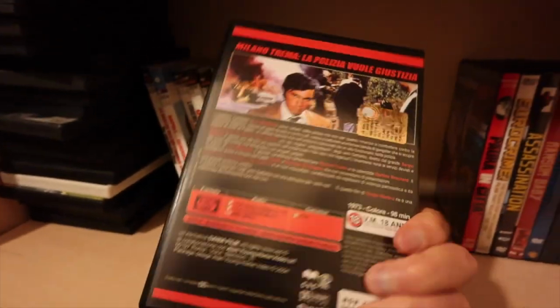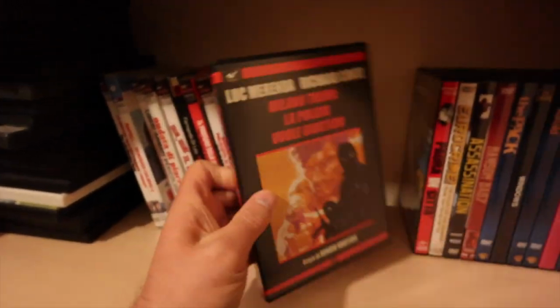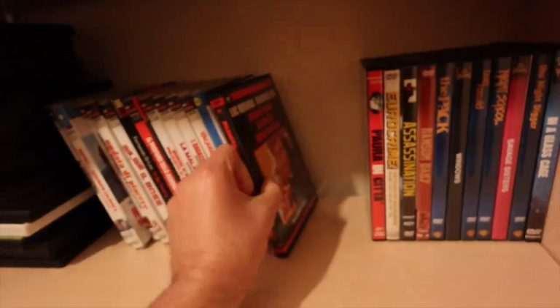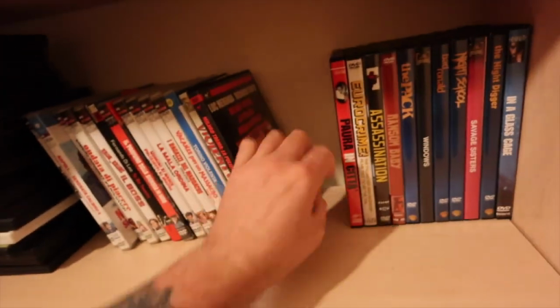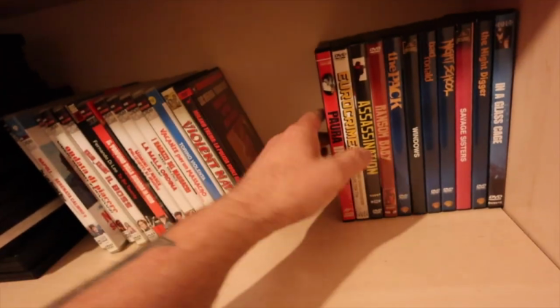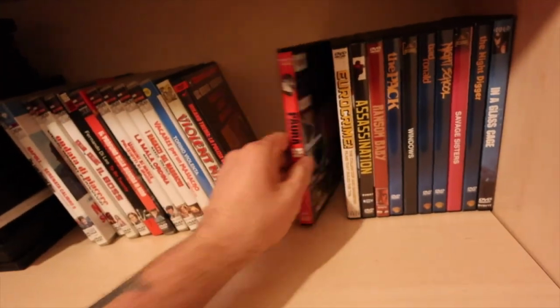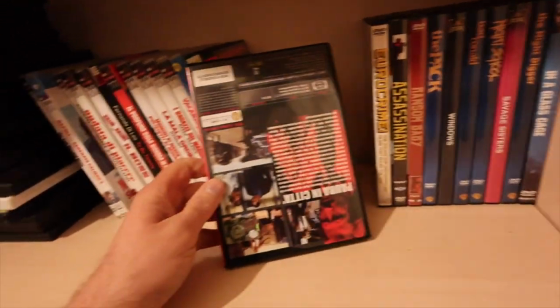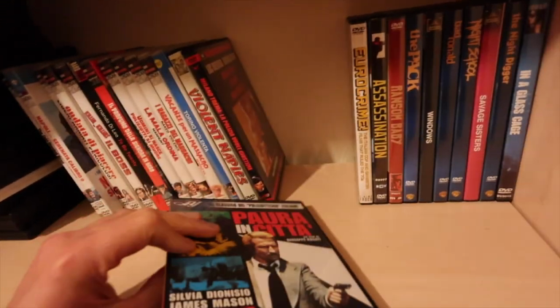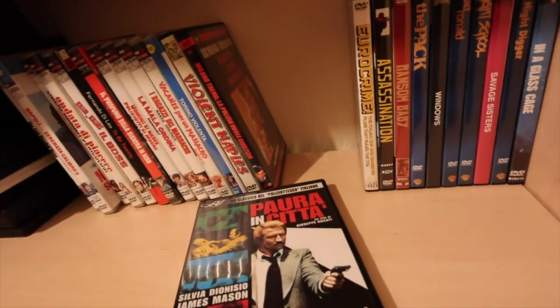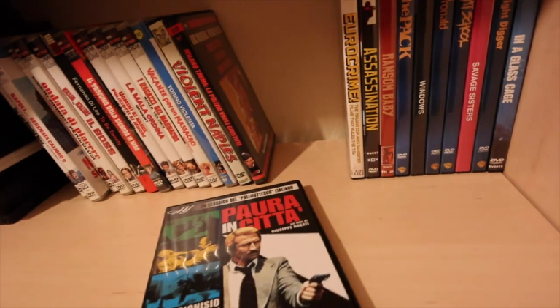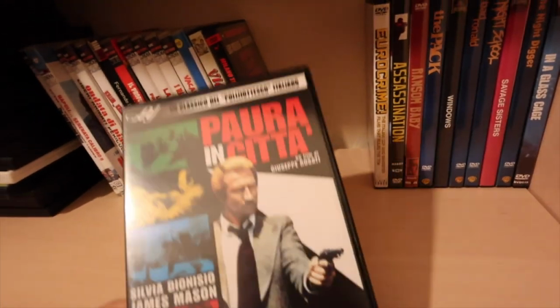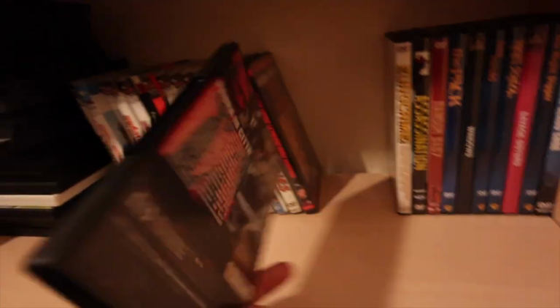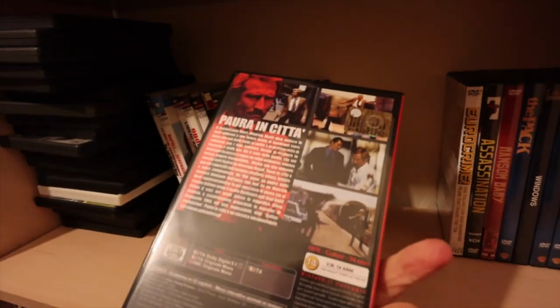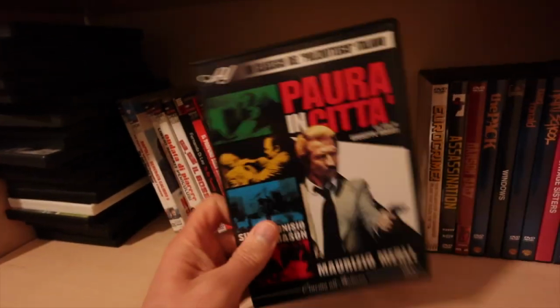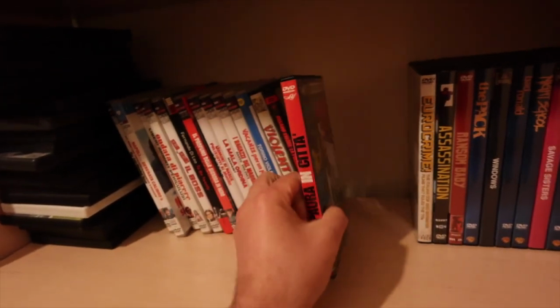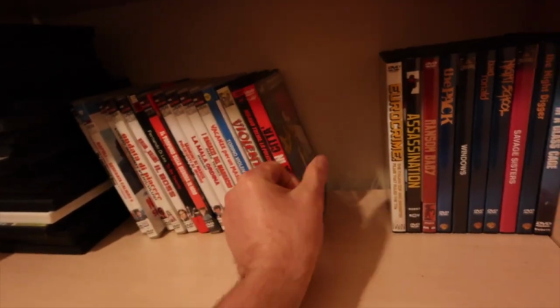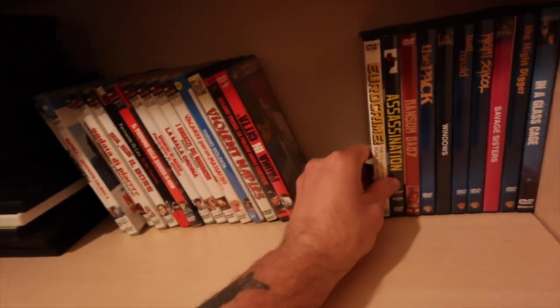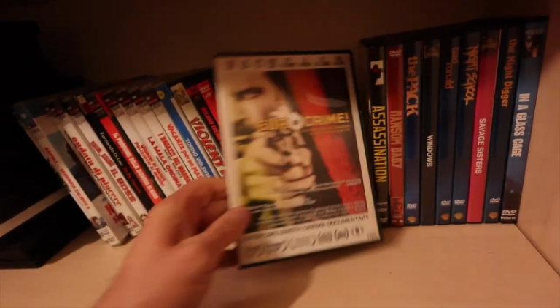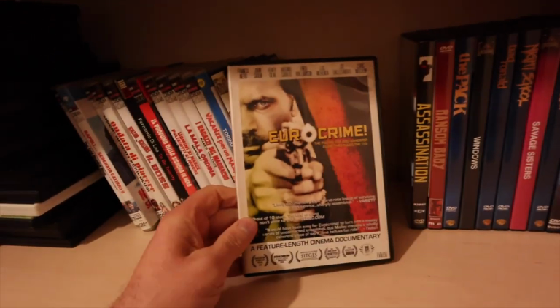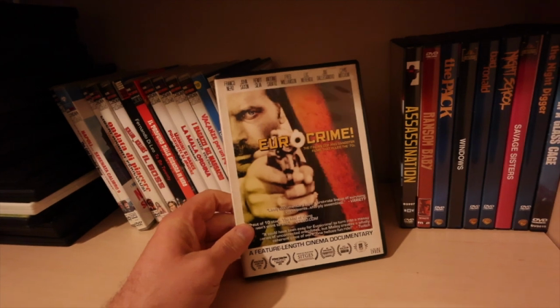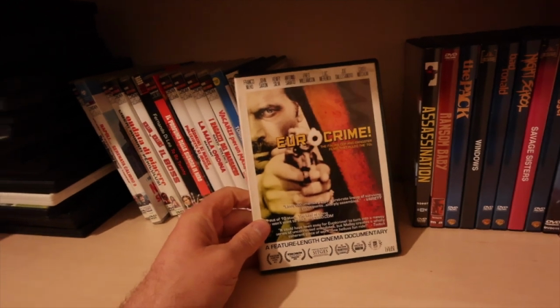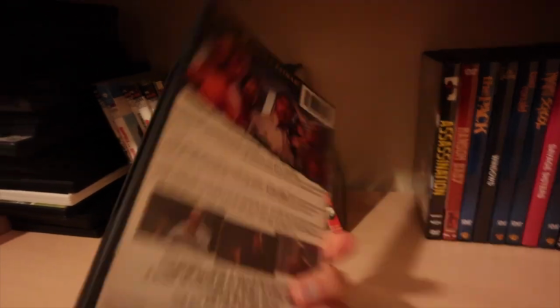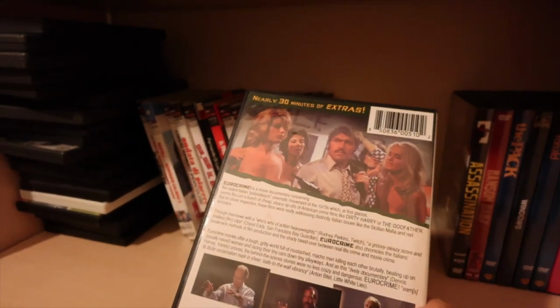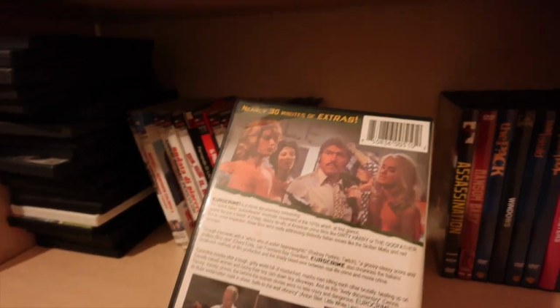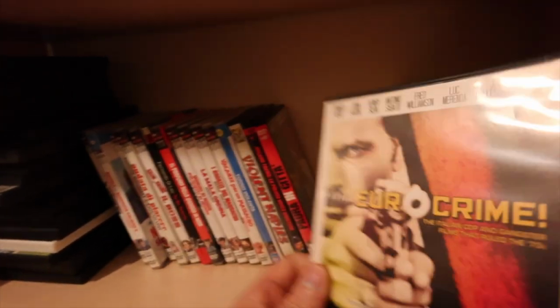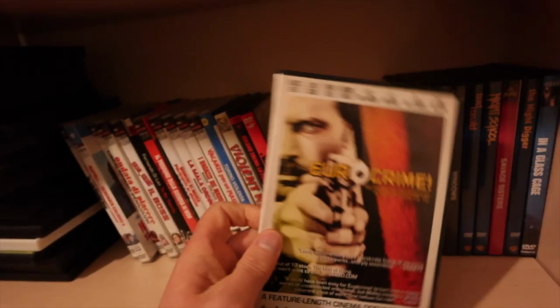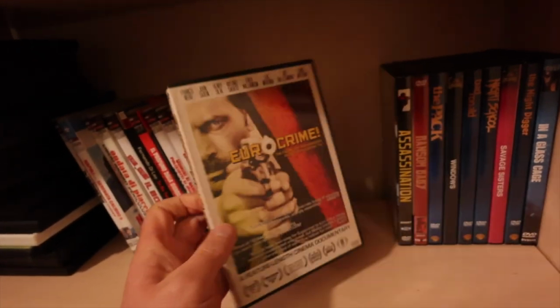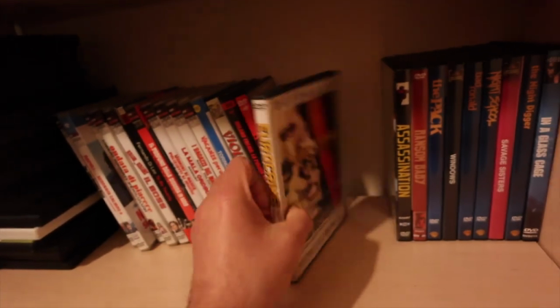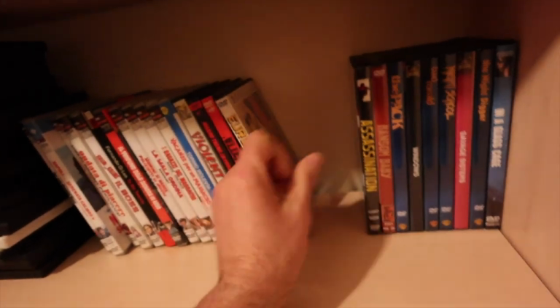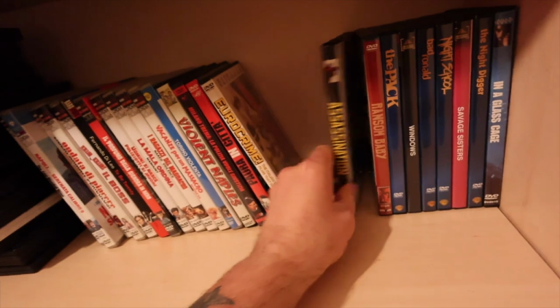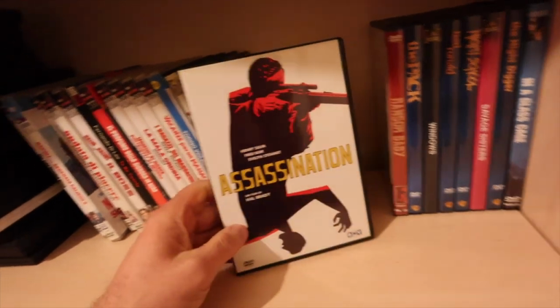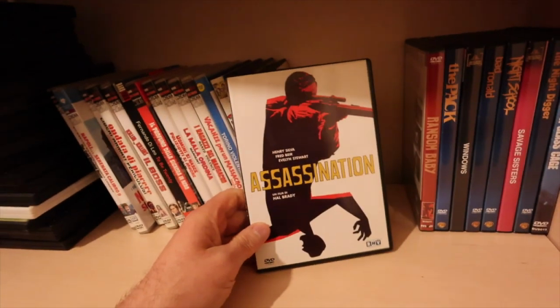Violent Professionals - I know this has had a Blu-ray but I'm just not going to upgrade. Same with Islands in the City, just not going to. Euro Crime - excellent documentary on crime movies and assassination.